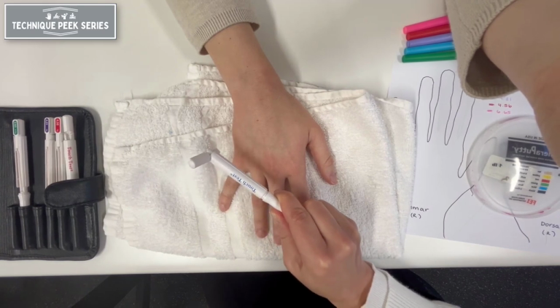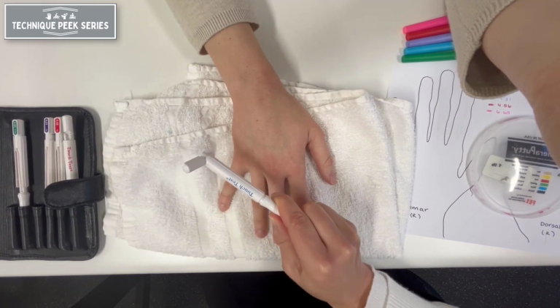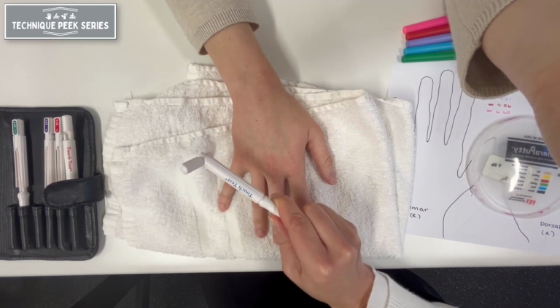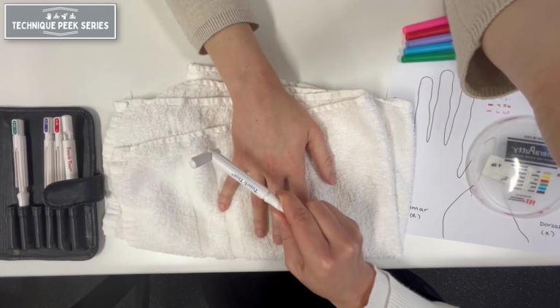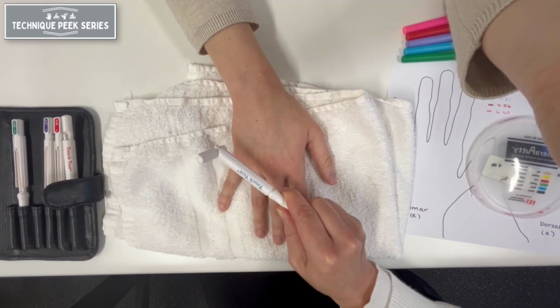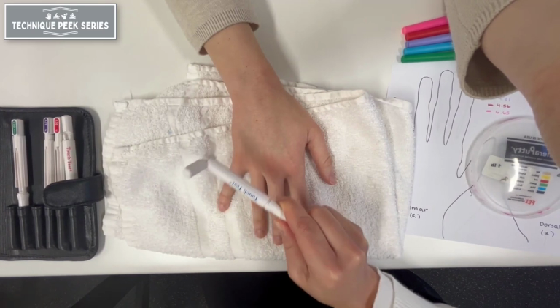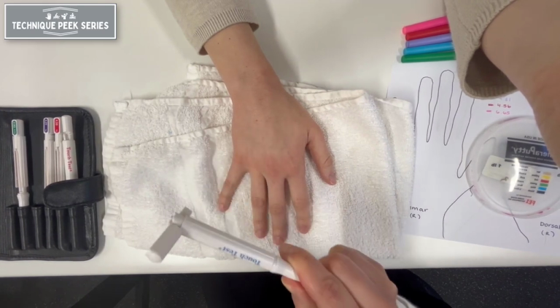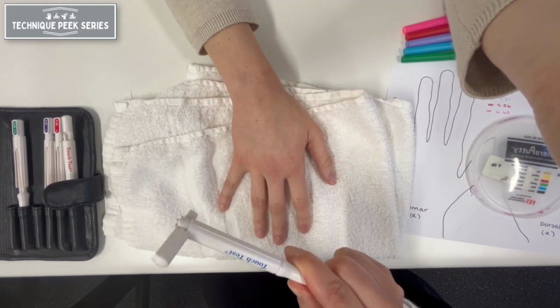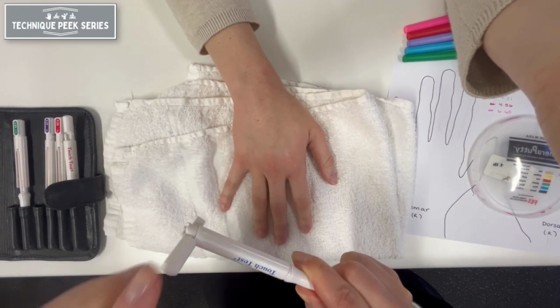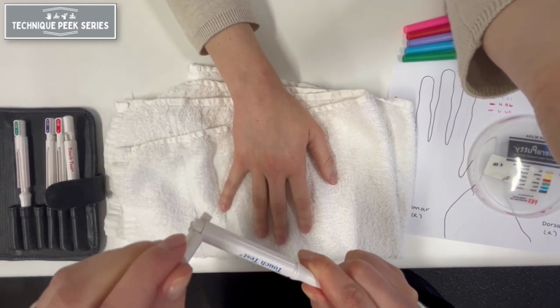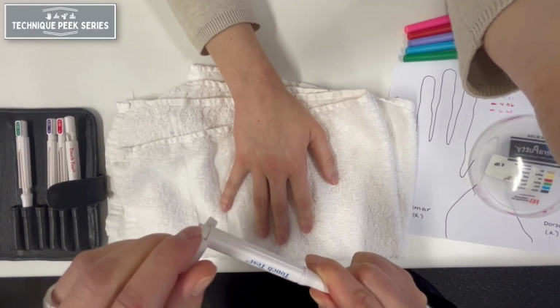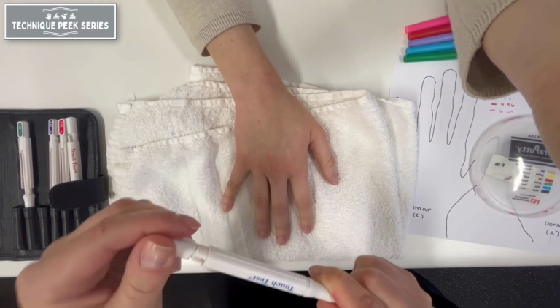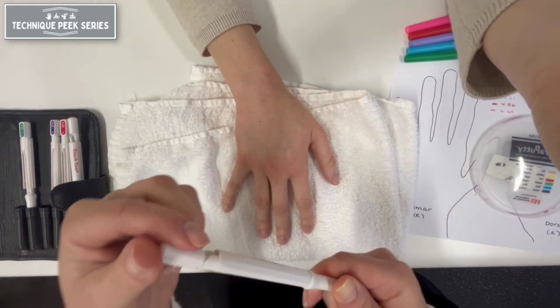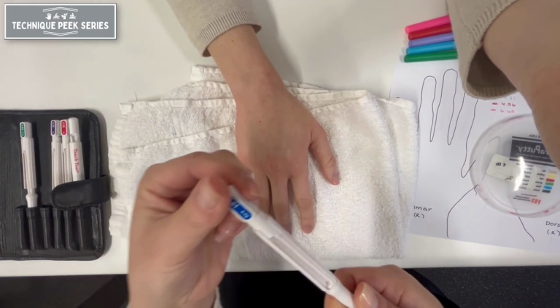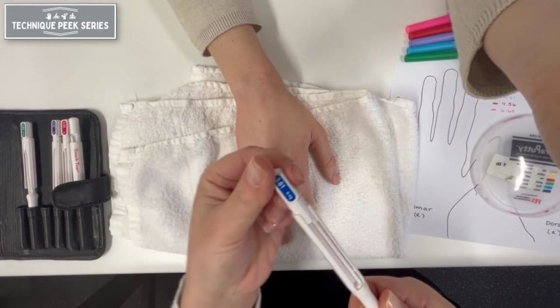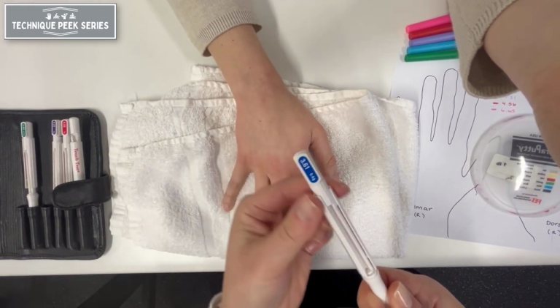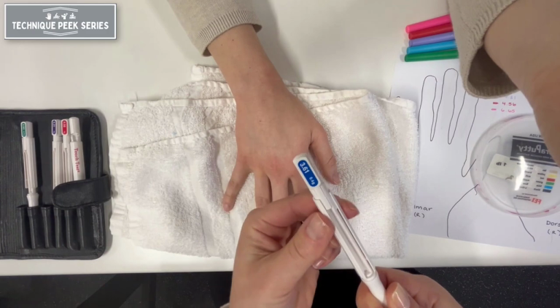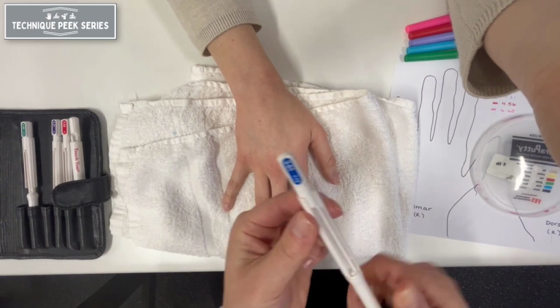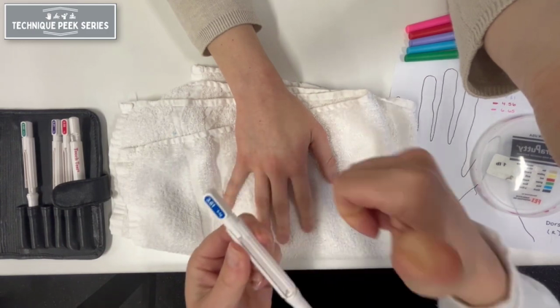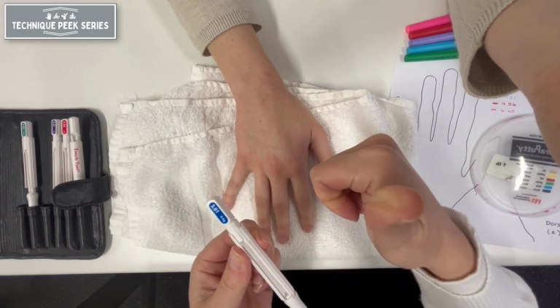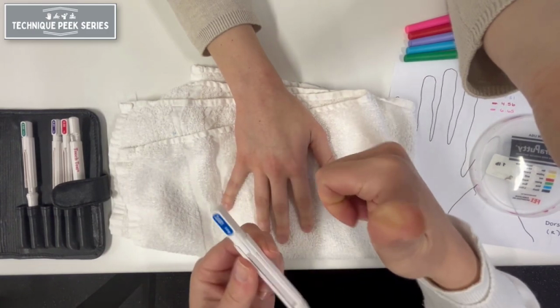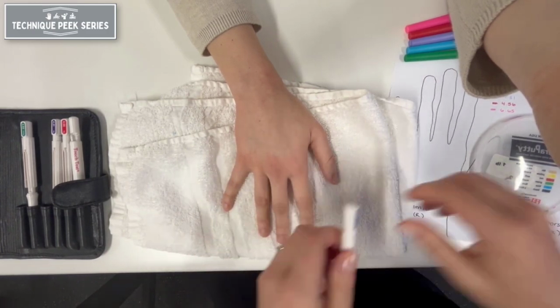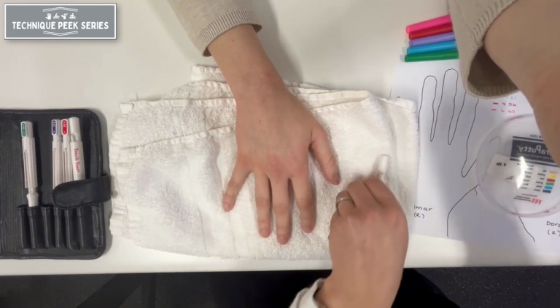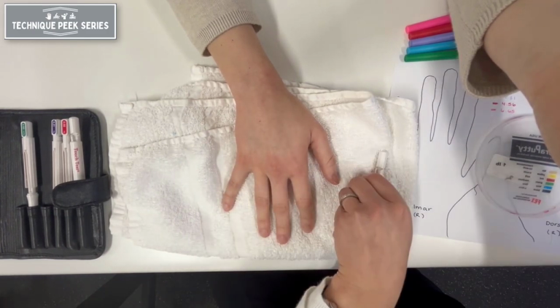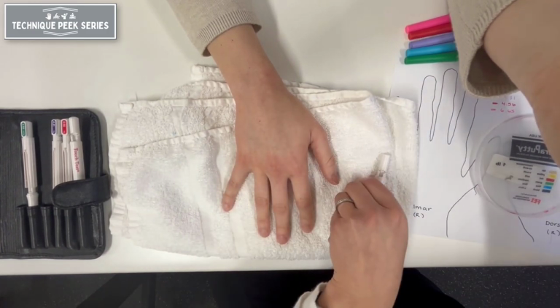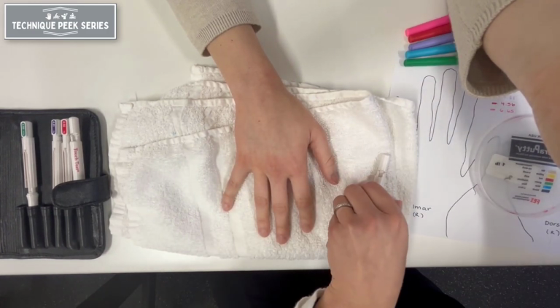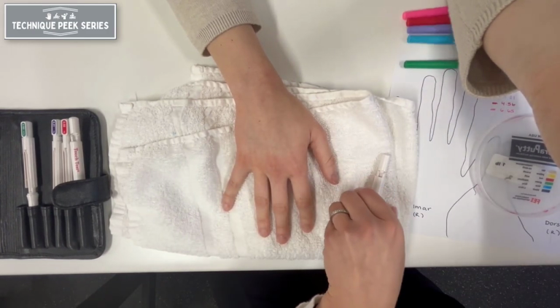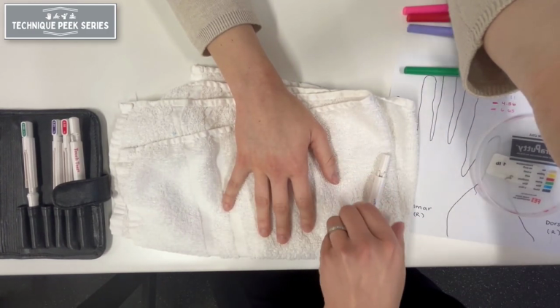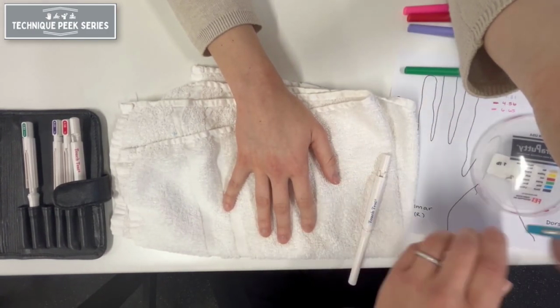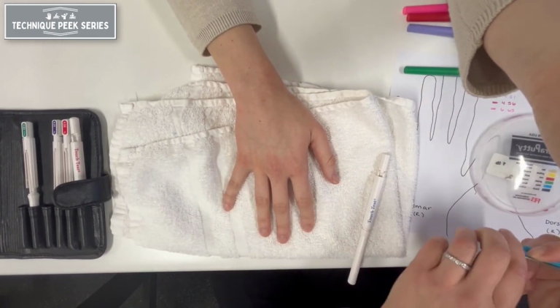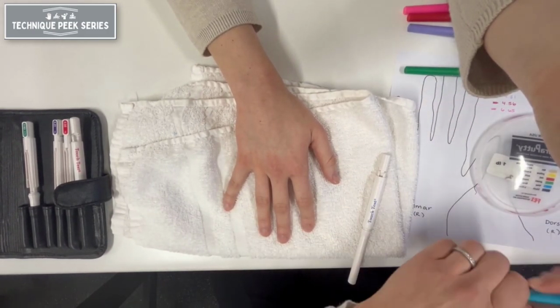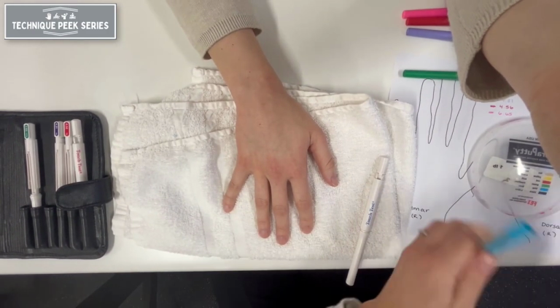When the patient indicates a response, record the result using the colored pen or pencil that corresponds to the color on the monofilament handle.